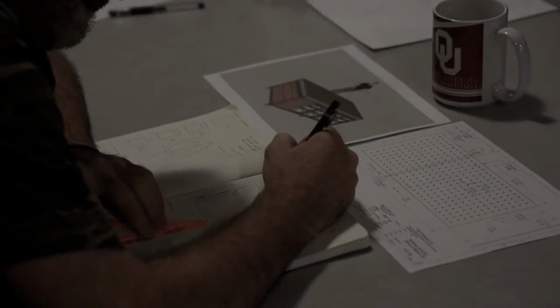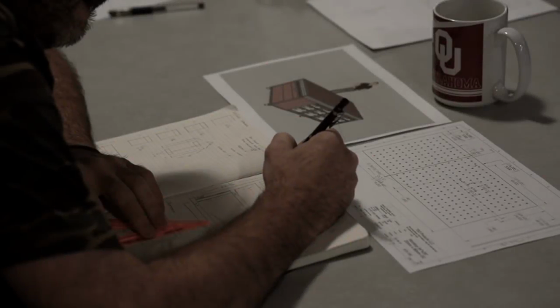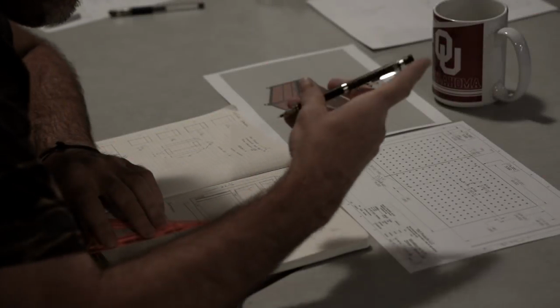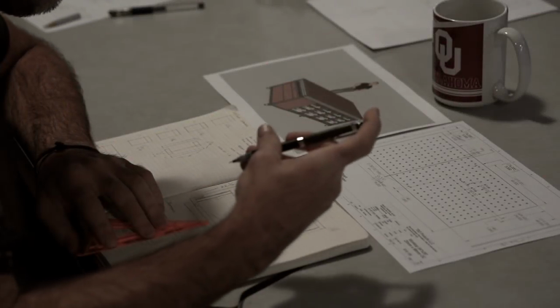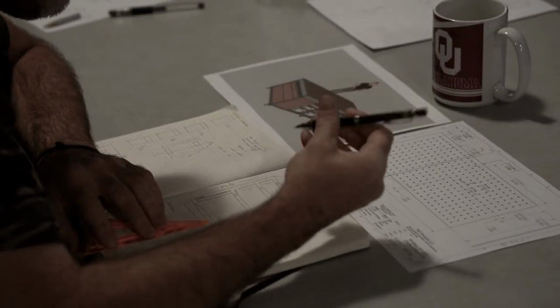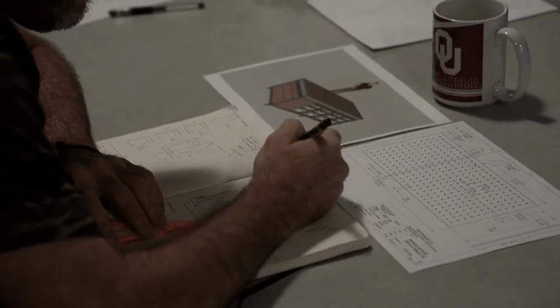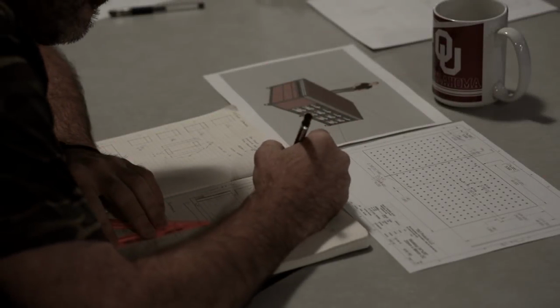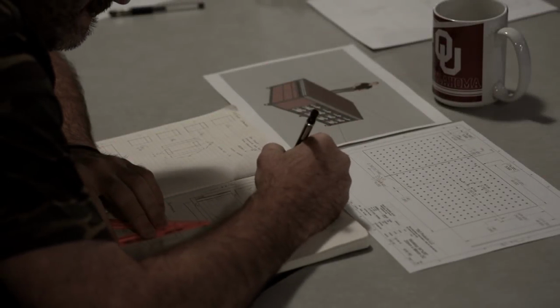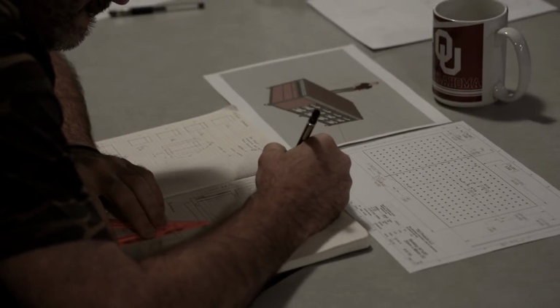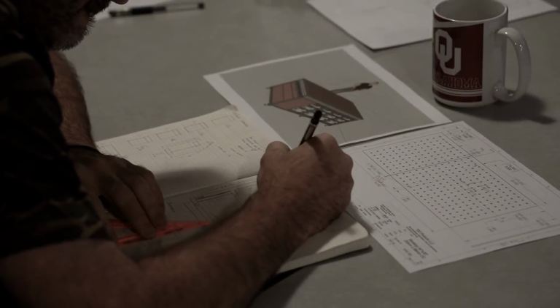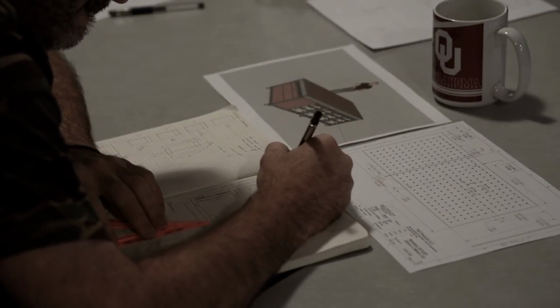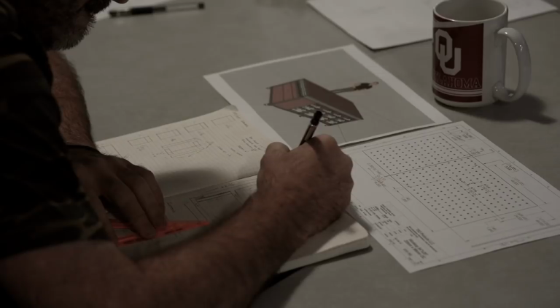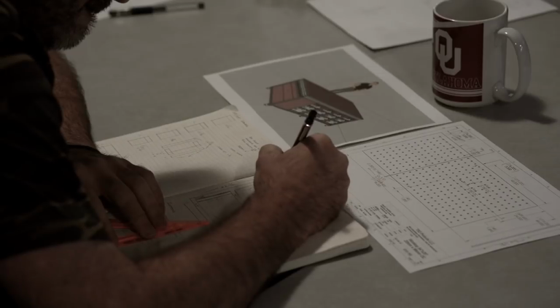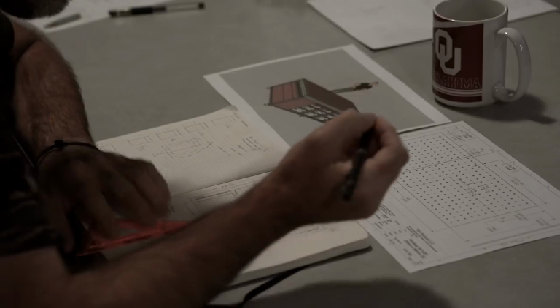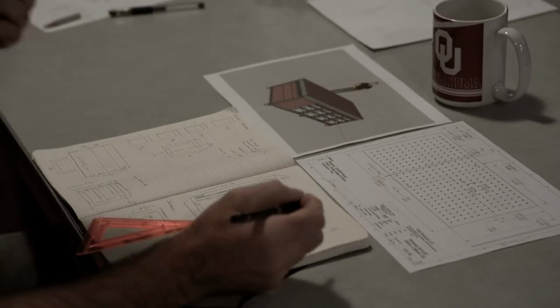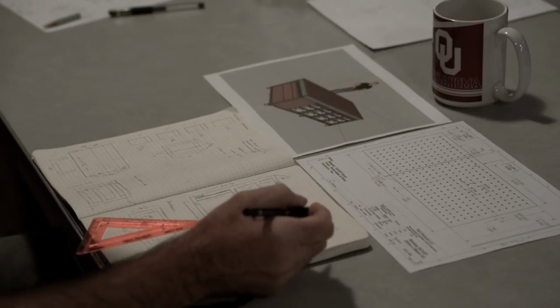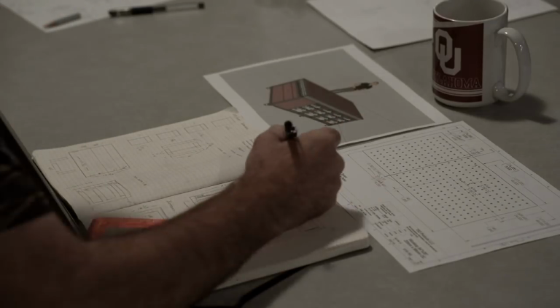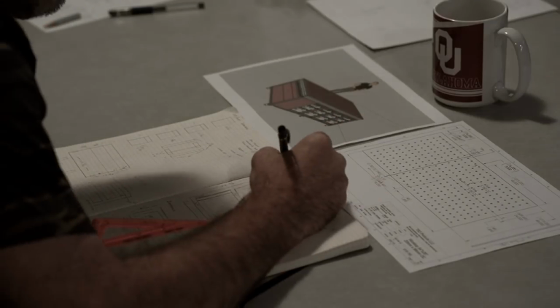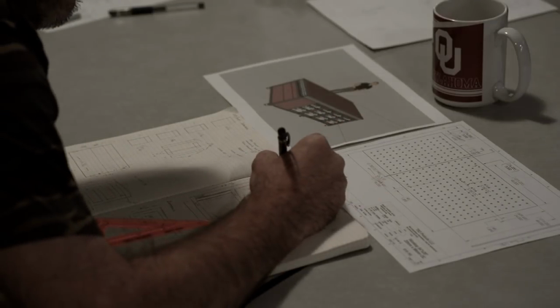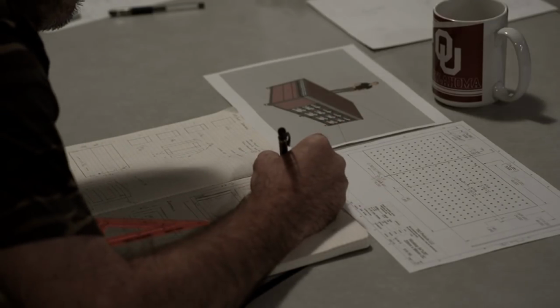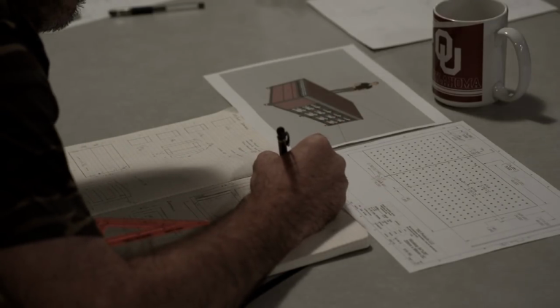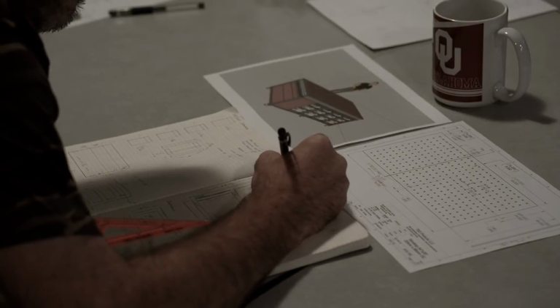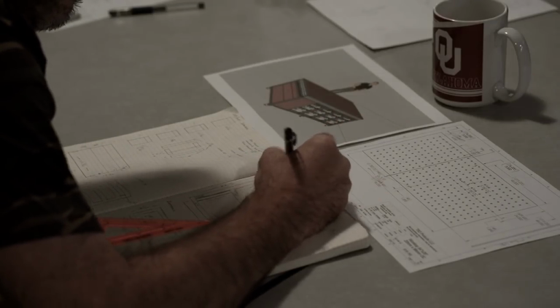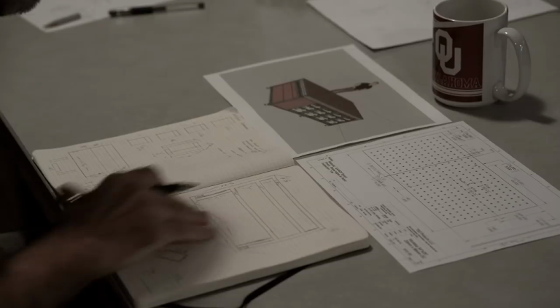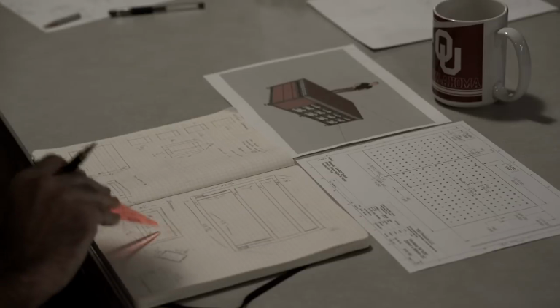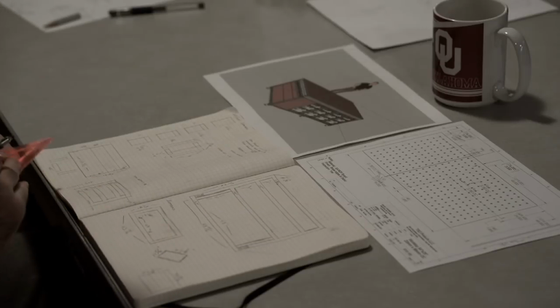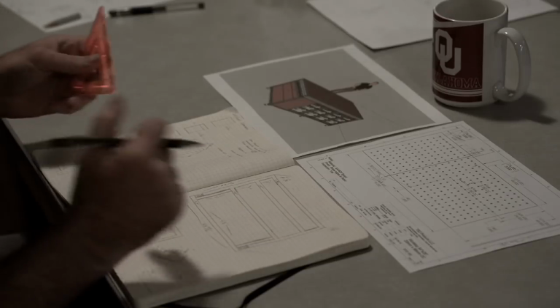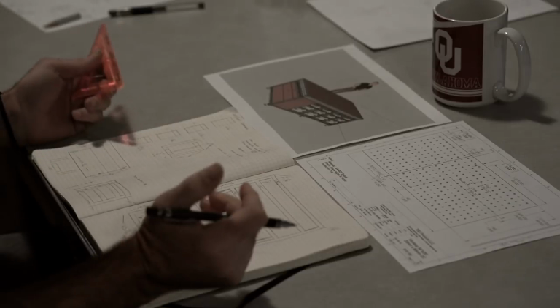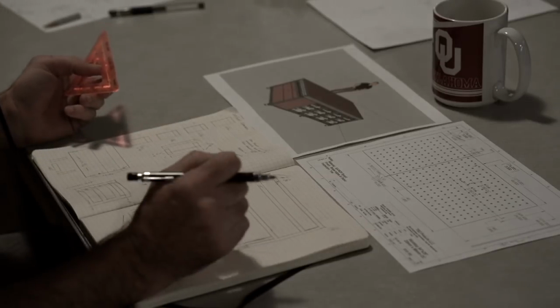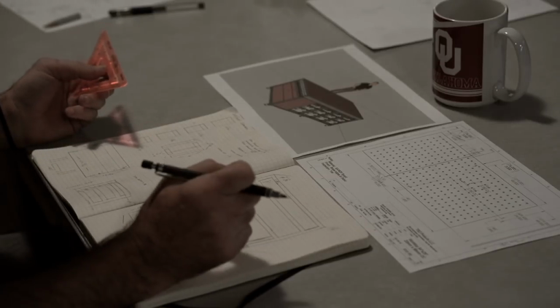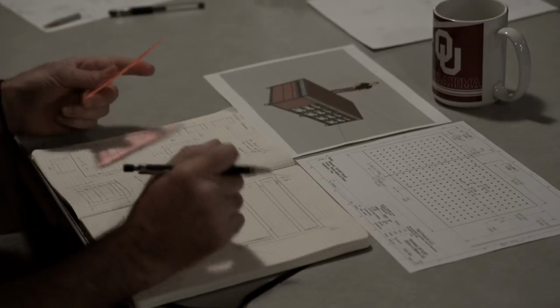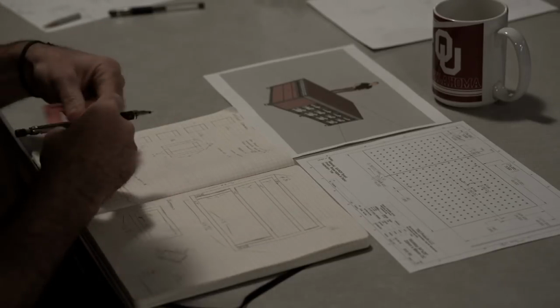I've actually wanted — needed even — this bench for a while now, but I just couldn't get motivated enough to sit down and really think about it. I typically require some kind of visual inspiration to get going in the shop, and it was difficult for me to wrap my head around a 4x8 bench.